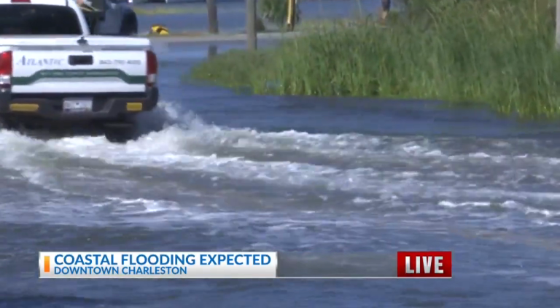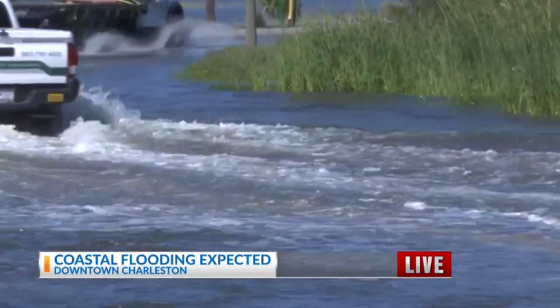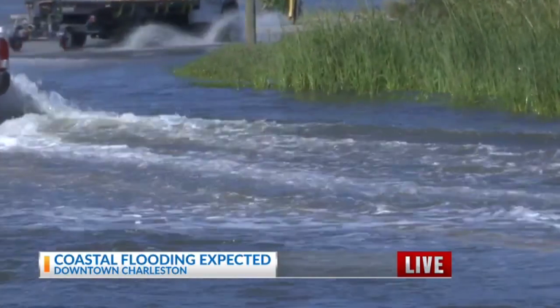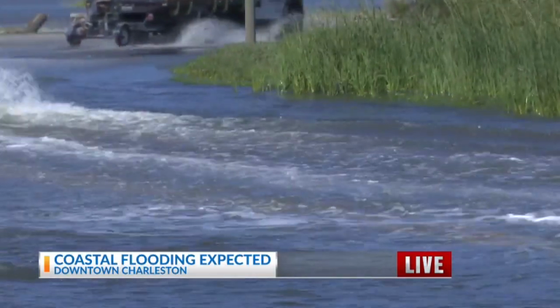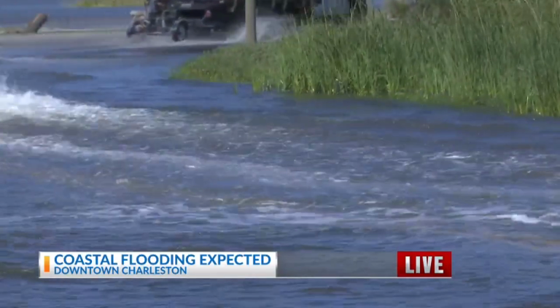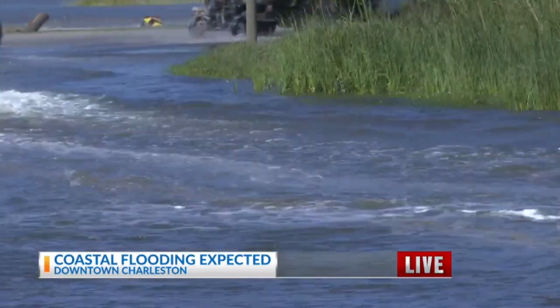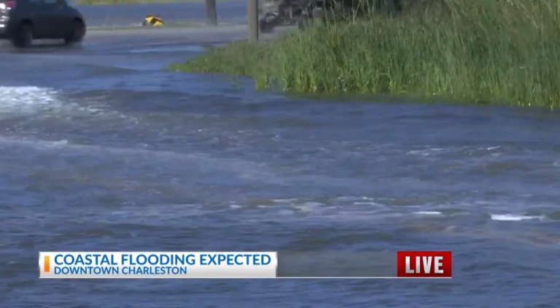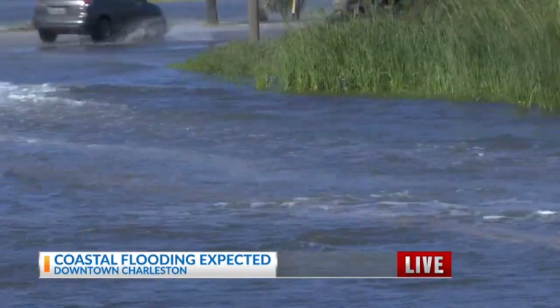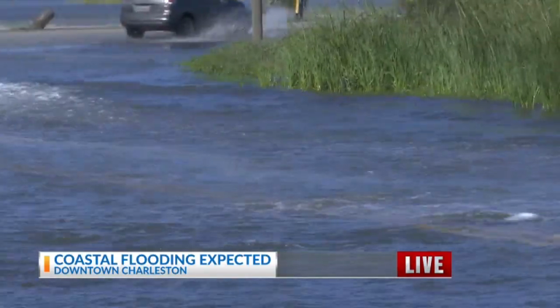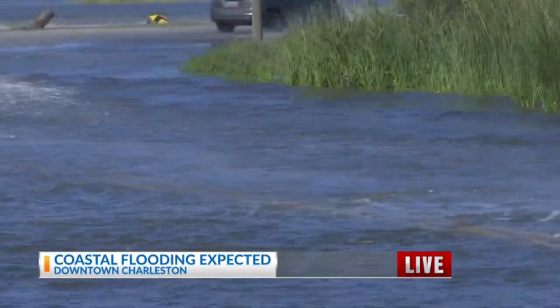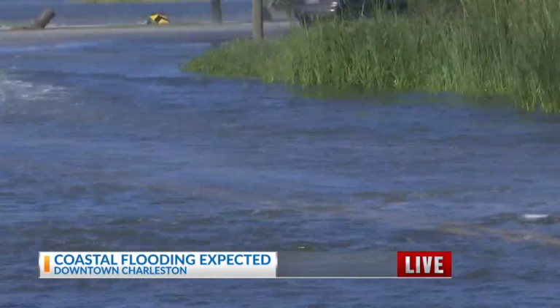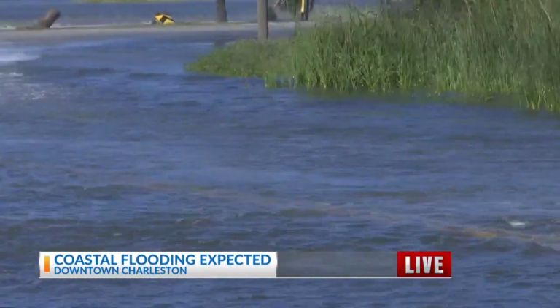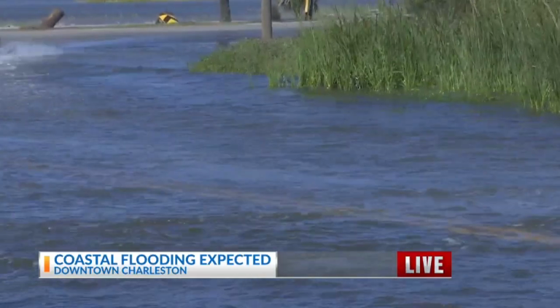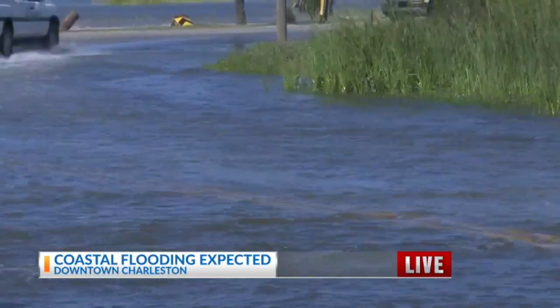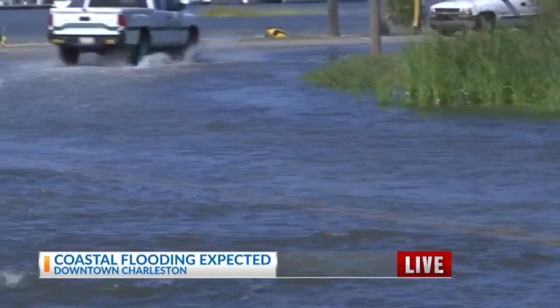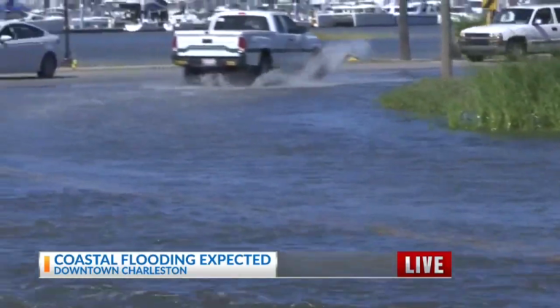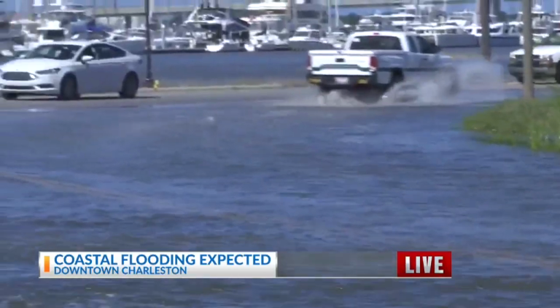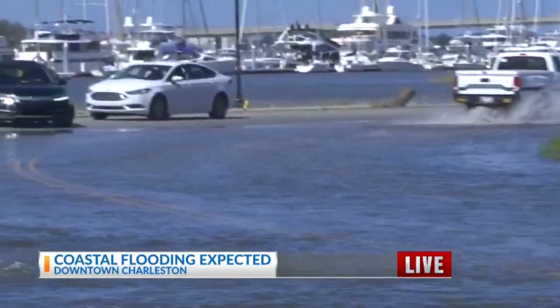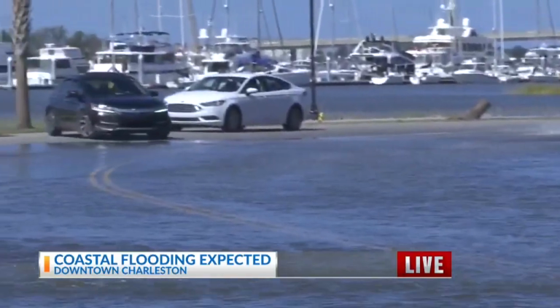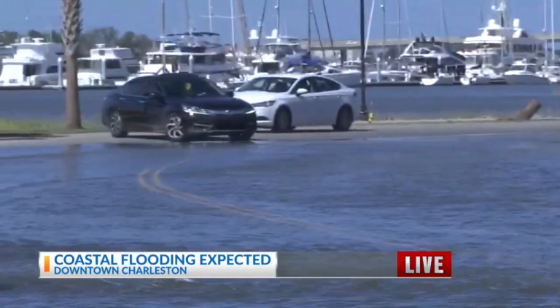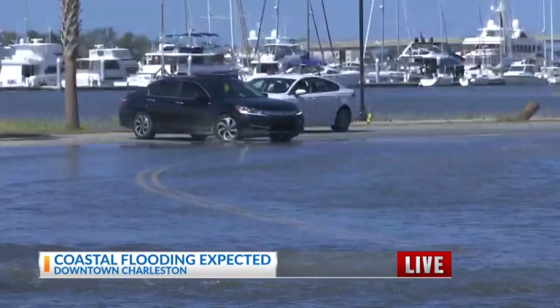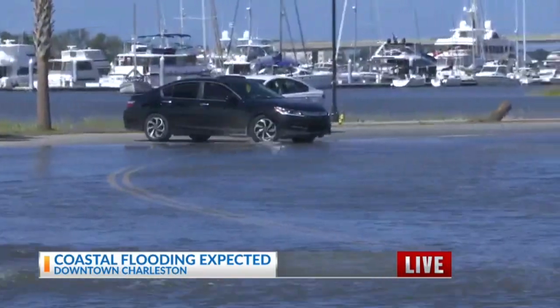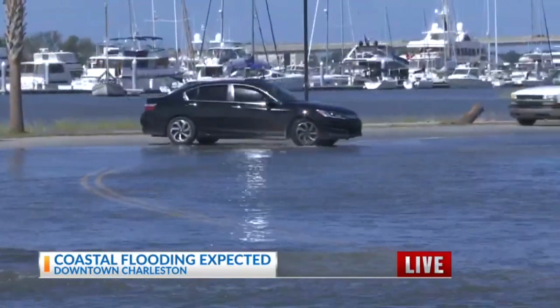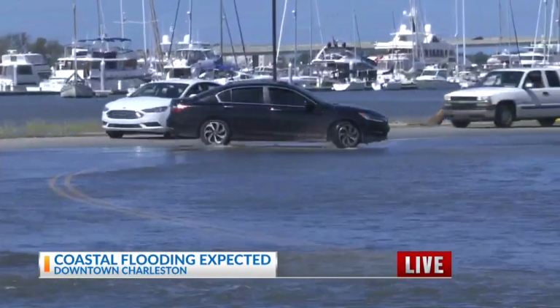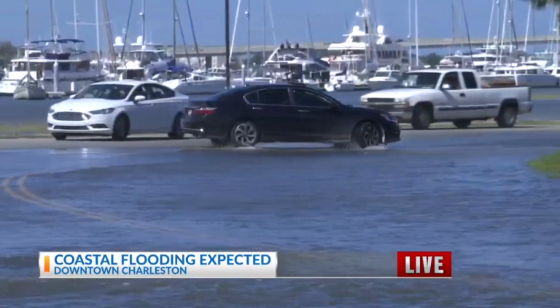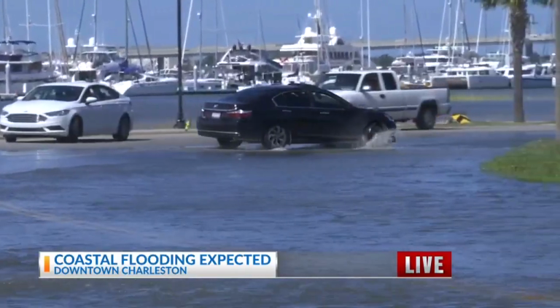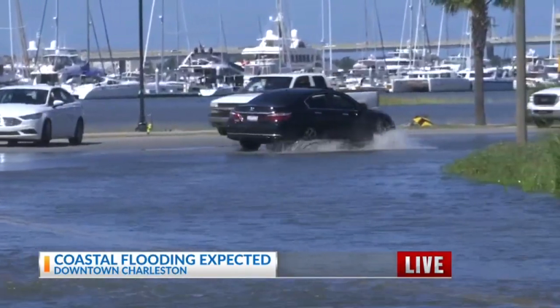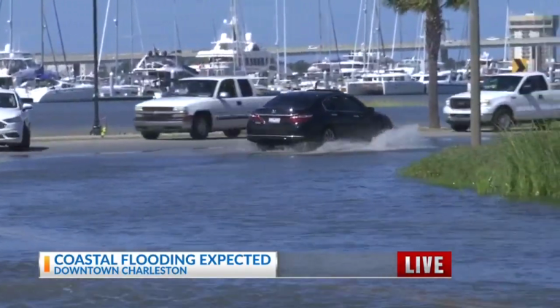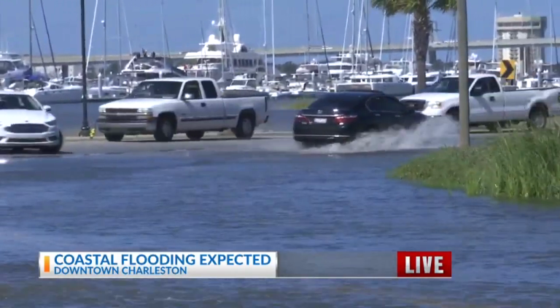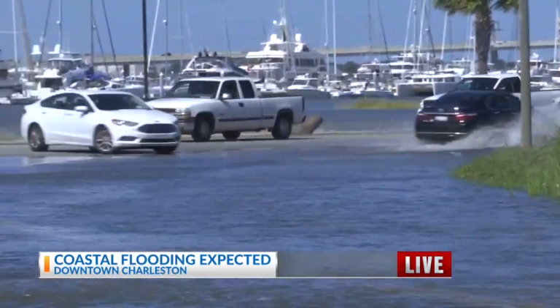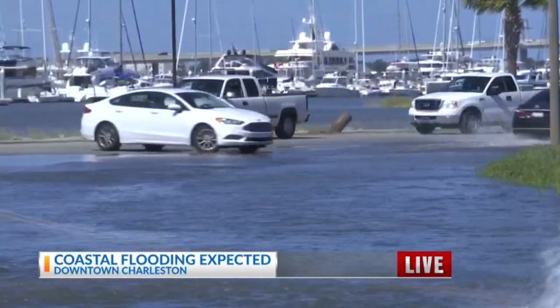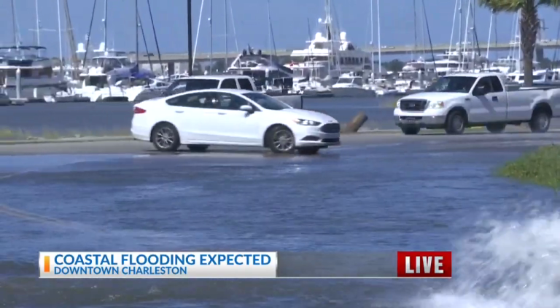According to the National Weather Service, at 10:48 this morning the high tide gauge read 7.06 feet. As you can see, we're starting to see the high tide creep into the waterways and the street here.